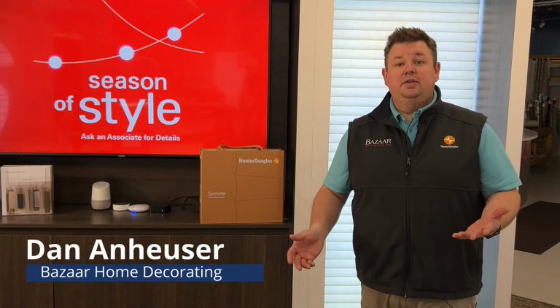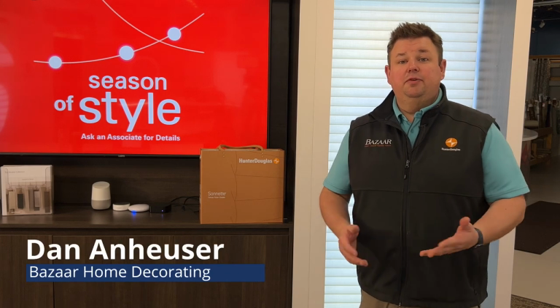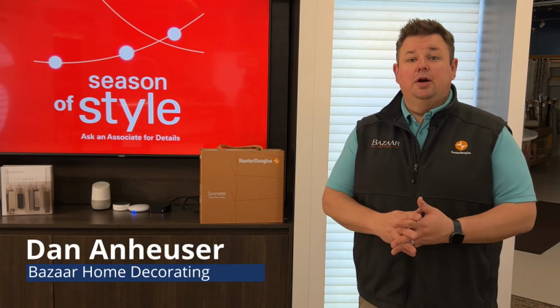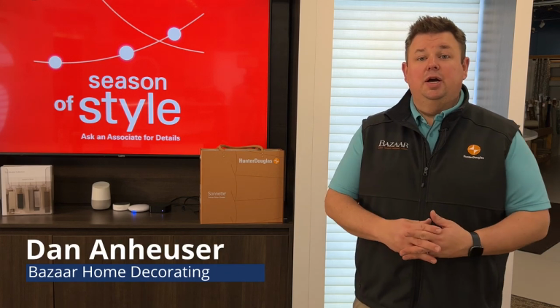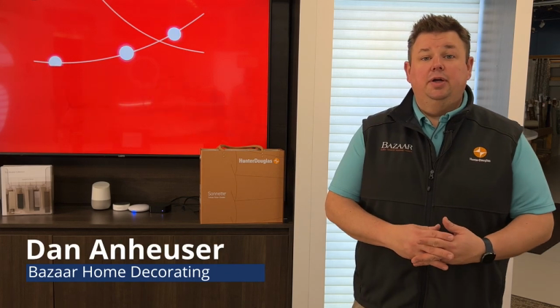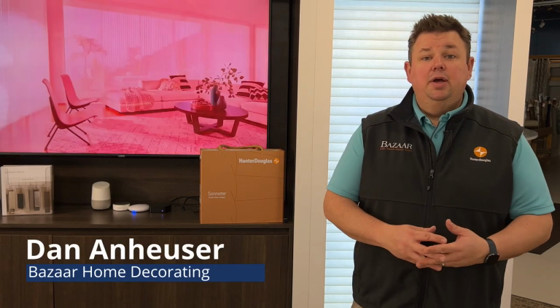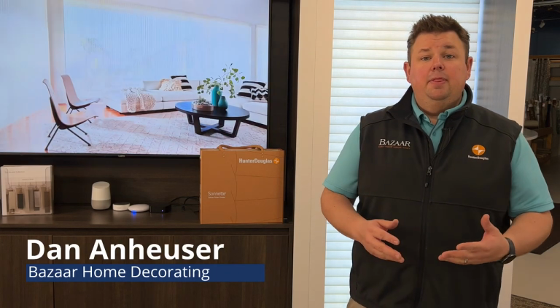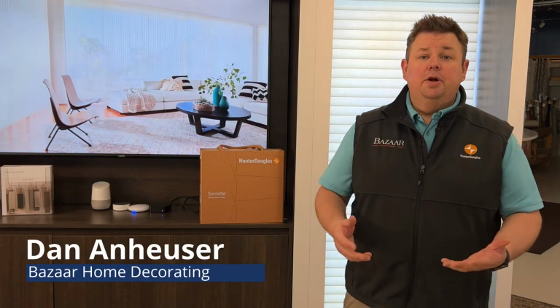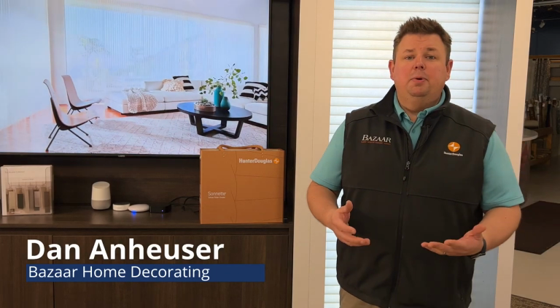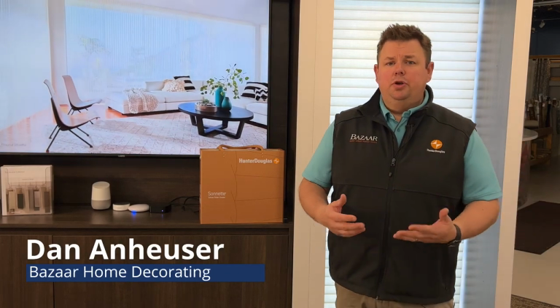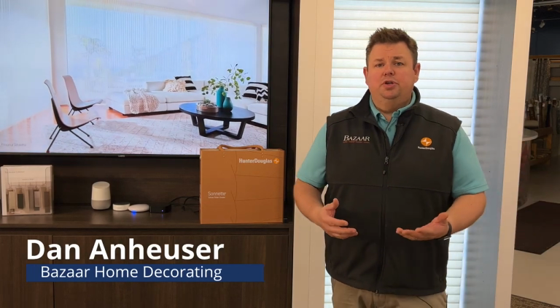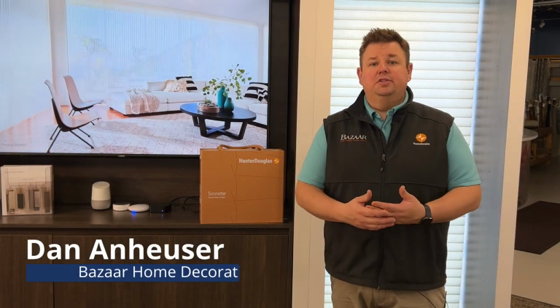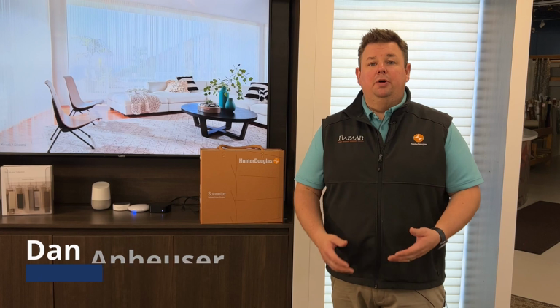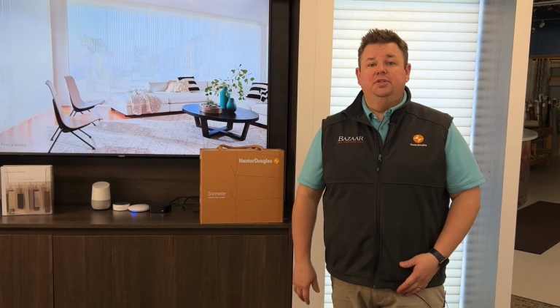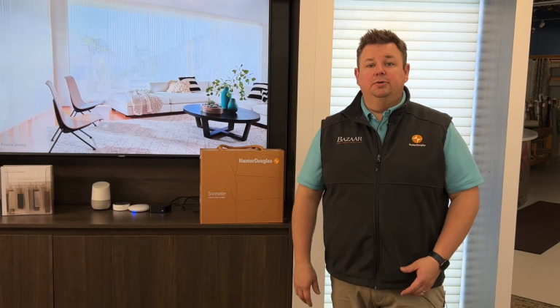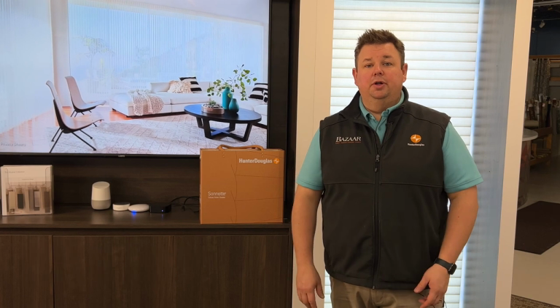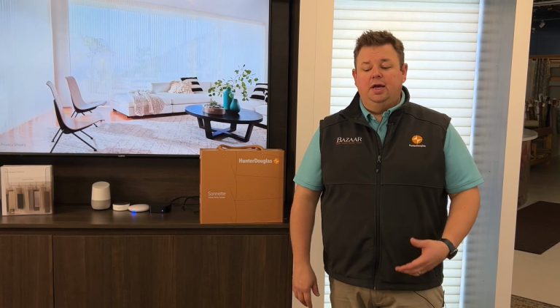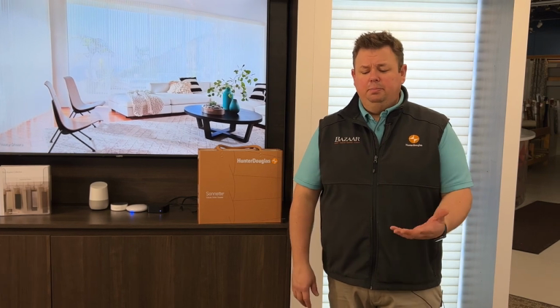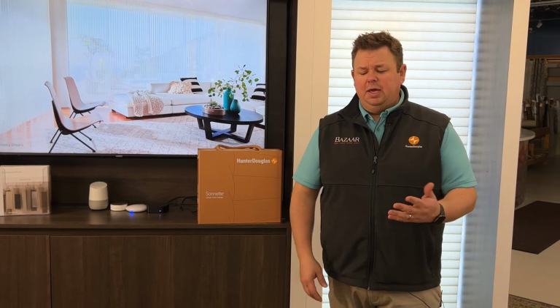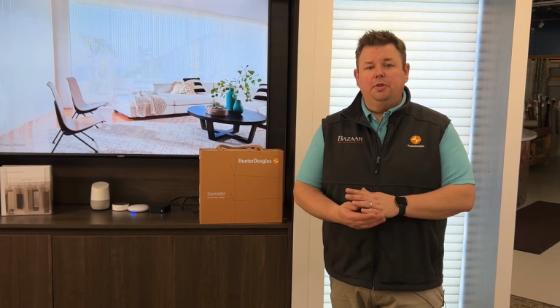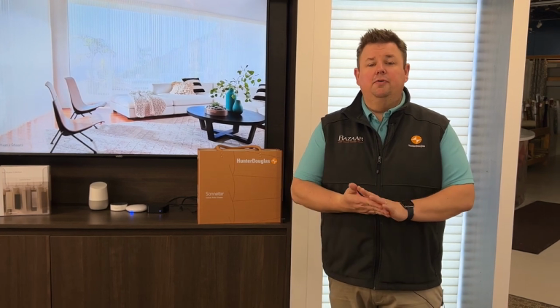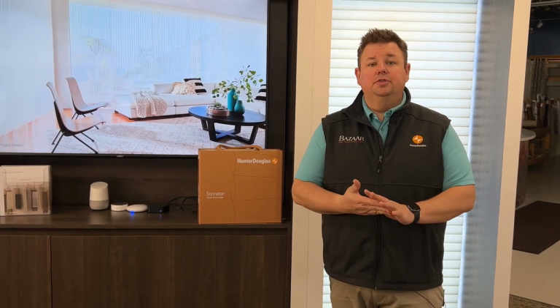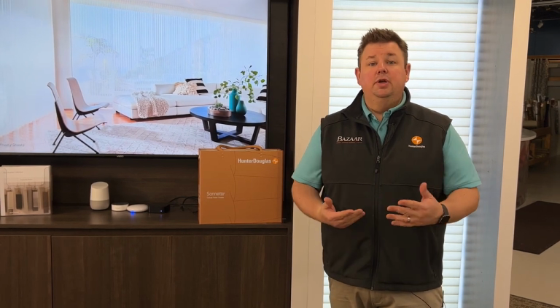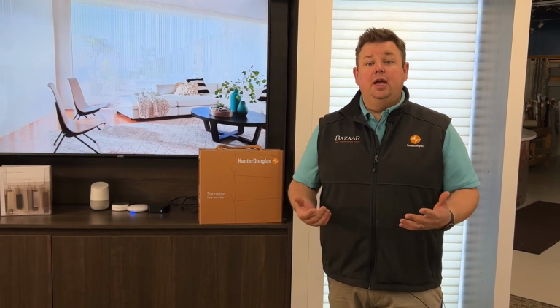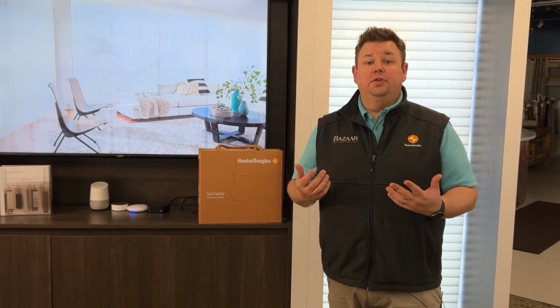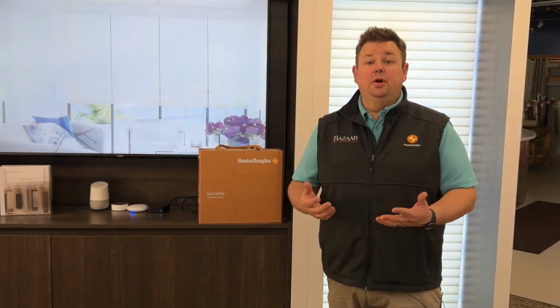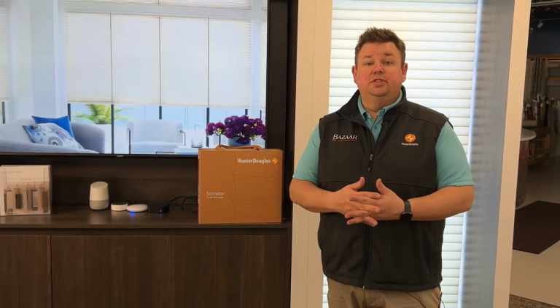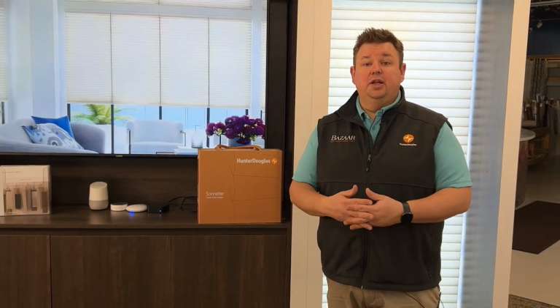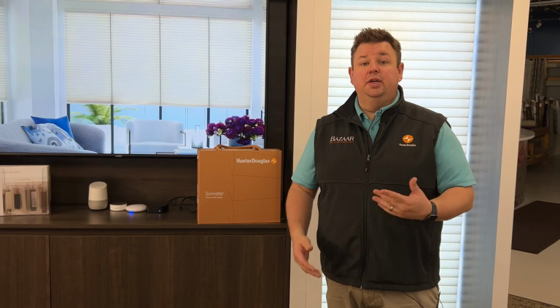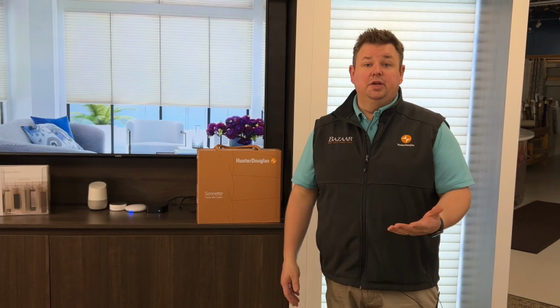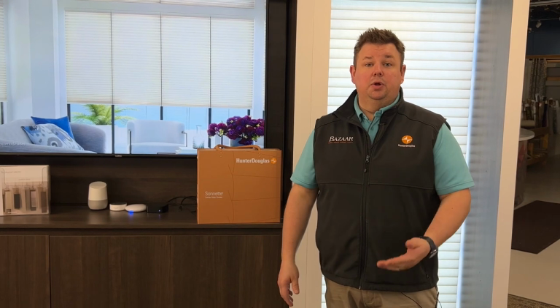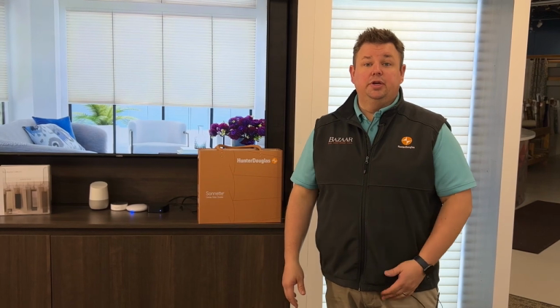Dan from Bizarre Home Decorating. I'm here to talk about one of the newer shades that's come out in recent years from Hunter Douglas. I believe it came about three or four years ago, and it's called the Hunter Douglas Sonette, the Insulating Roller Shades.